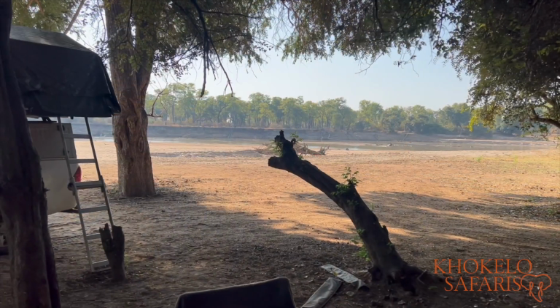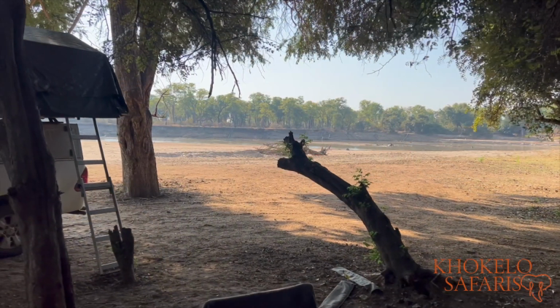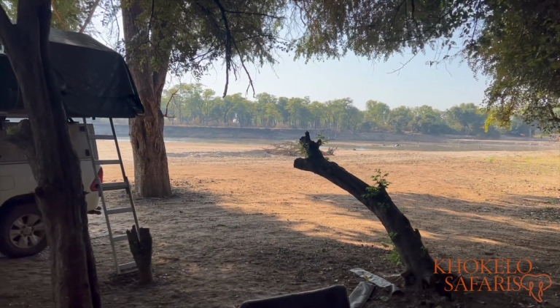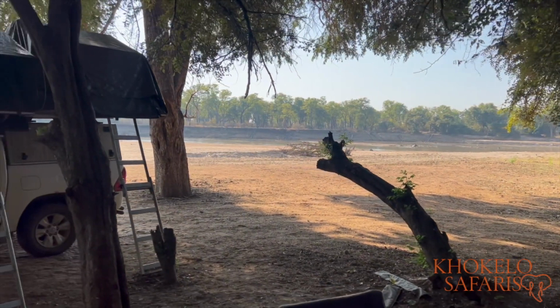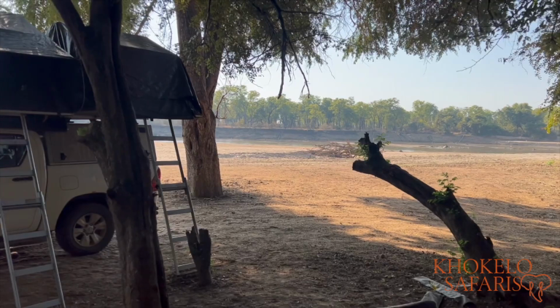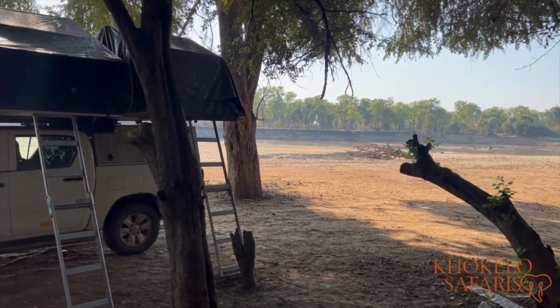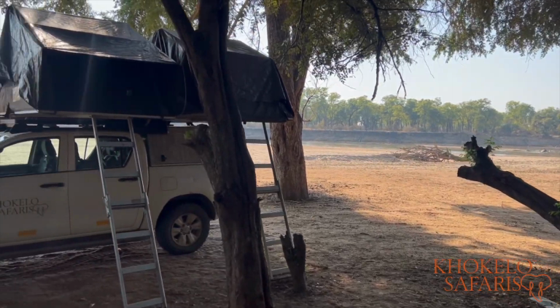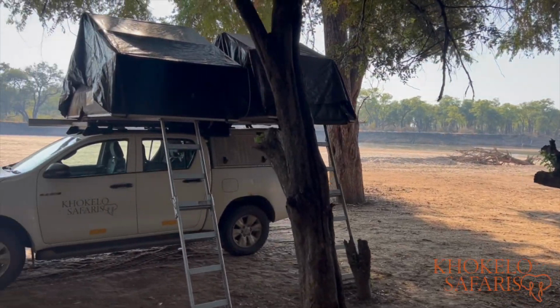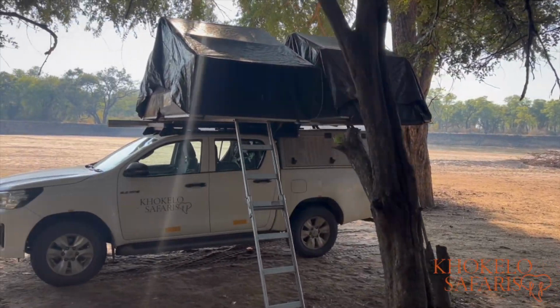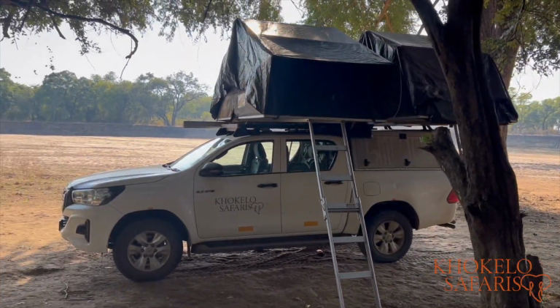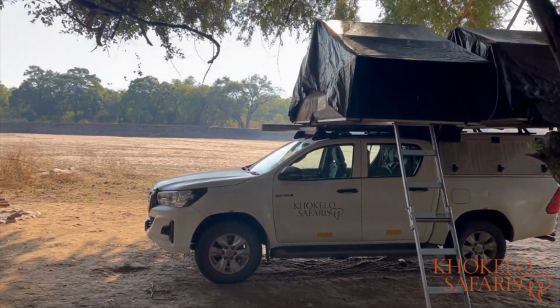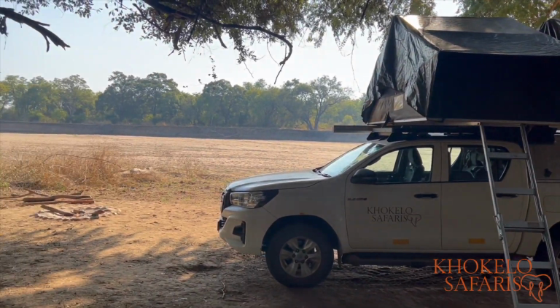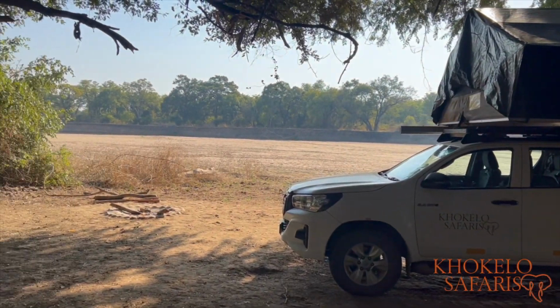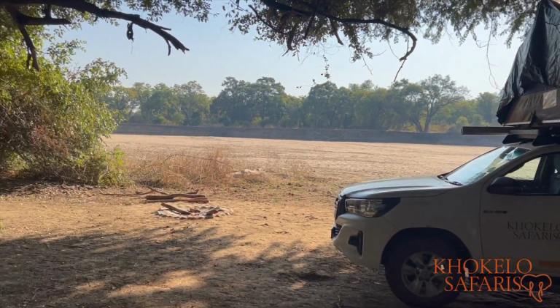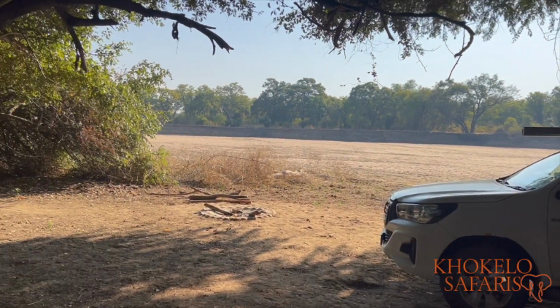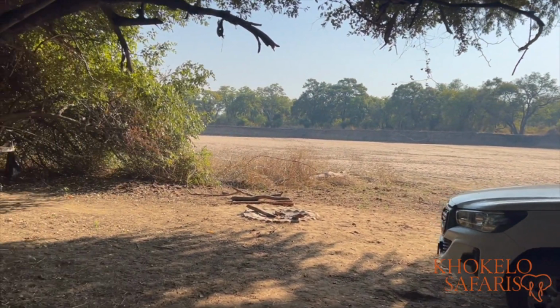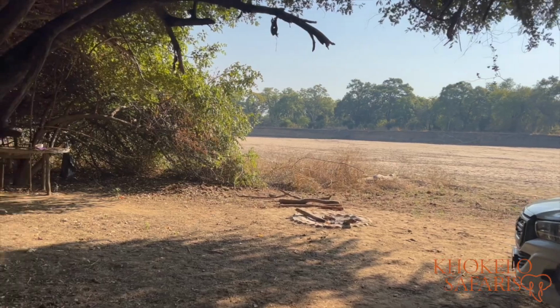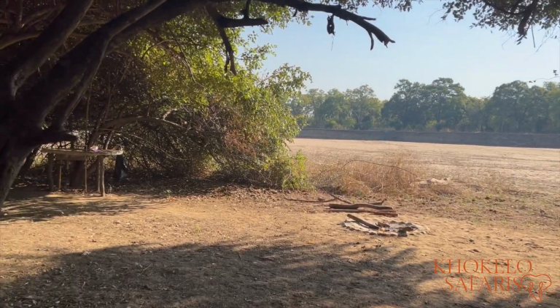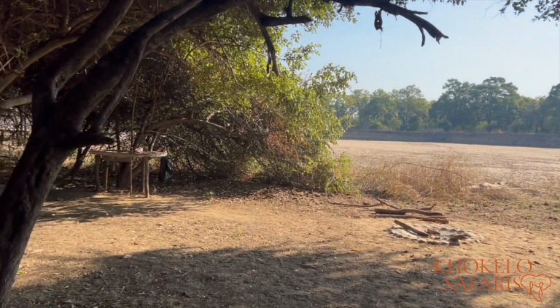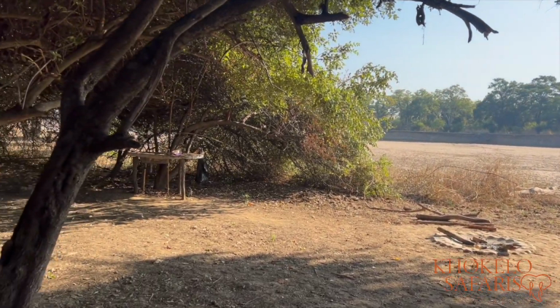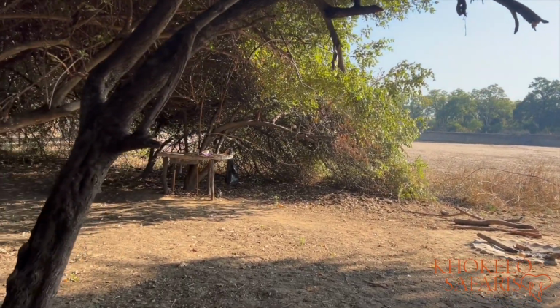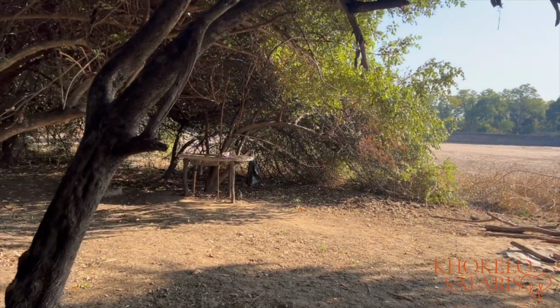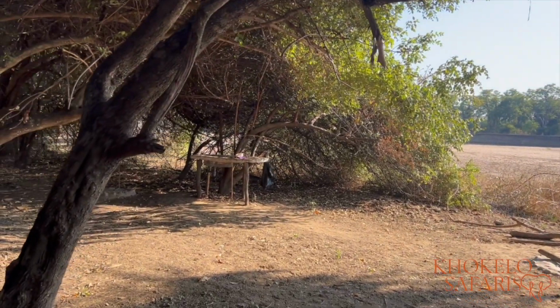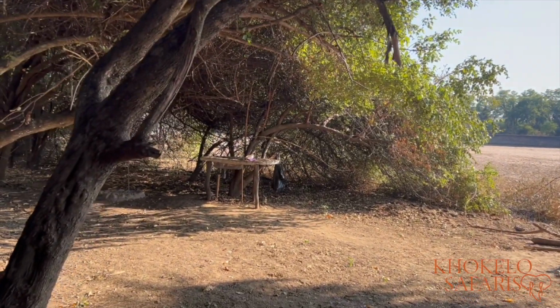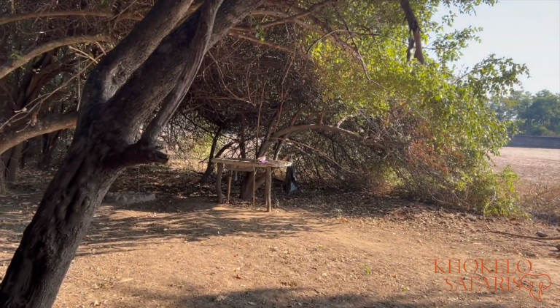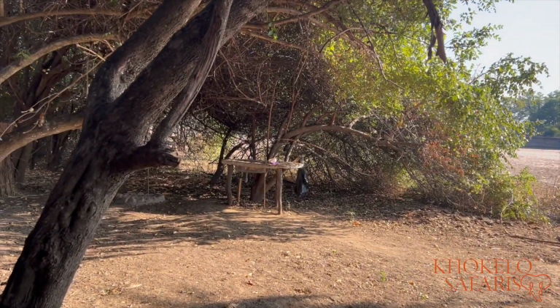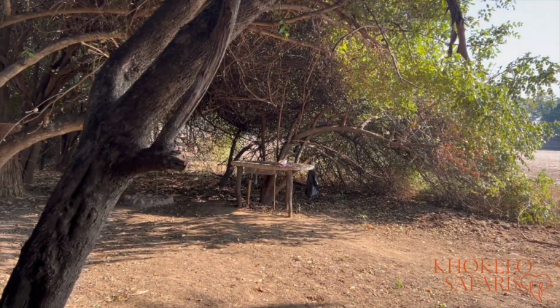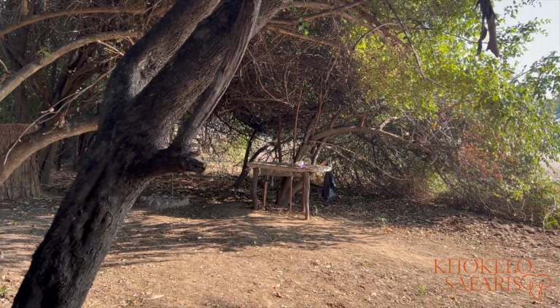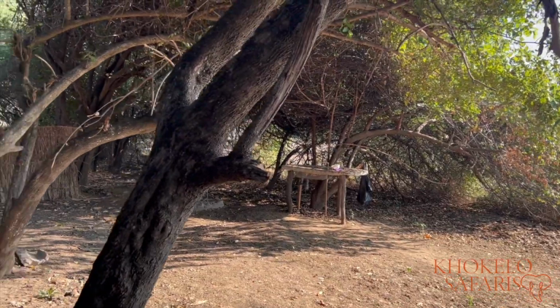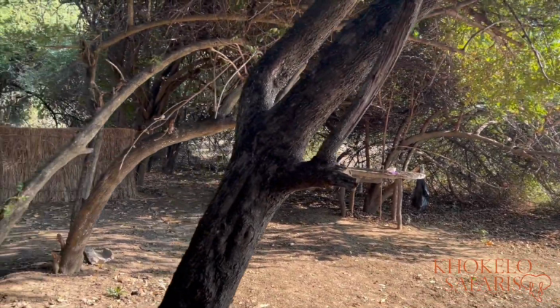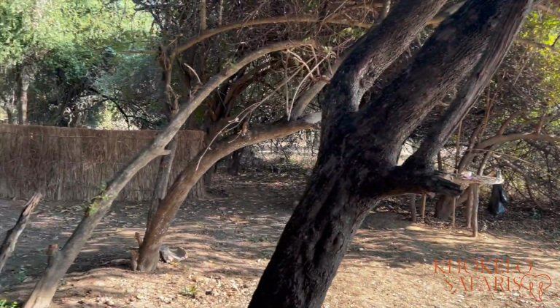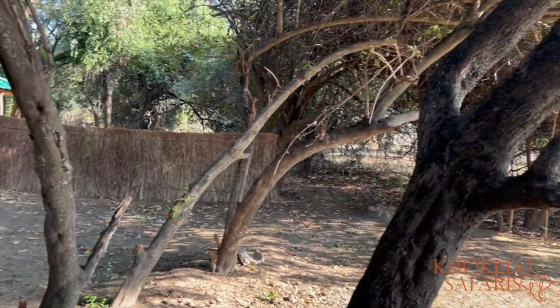As I mentioned, the campsite is on the Luangwa River, which you can see there. There is a fire pit with firewood. There's also a small station where you can do your dishes with cold running water.